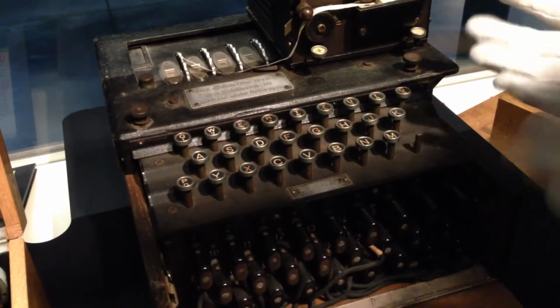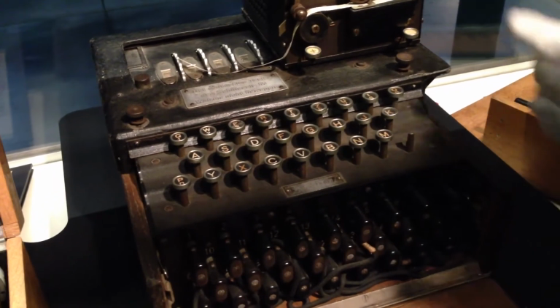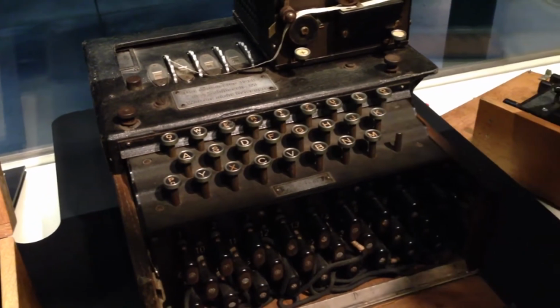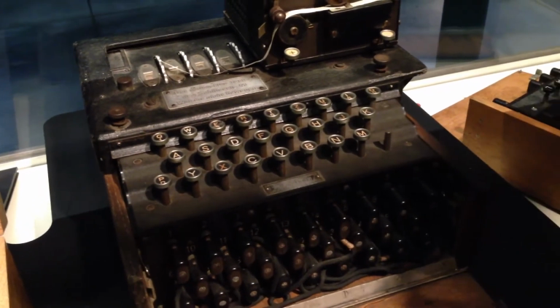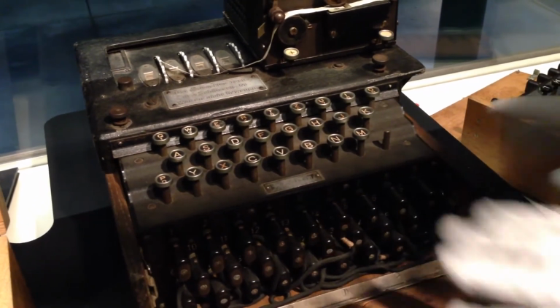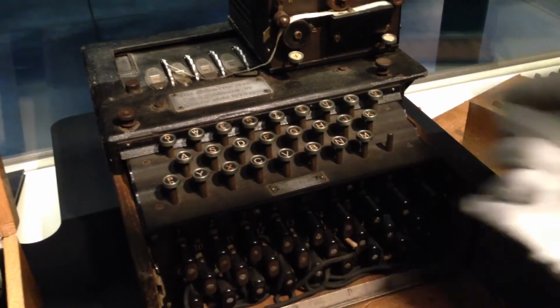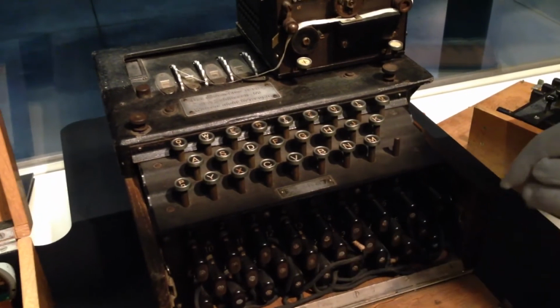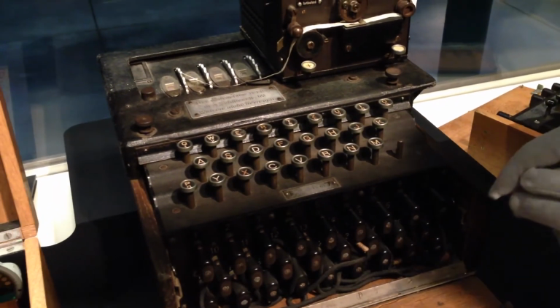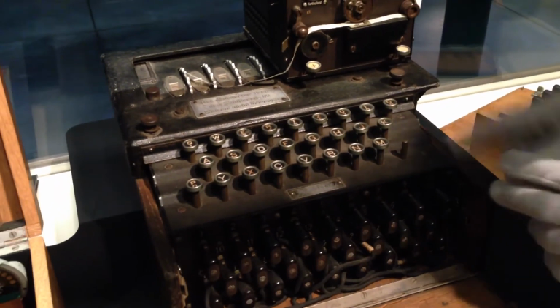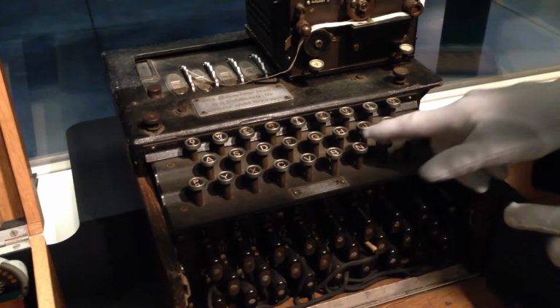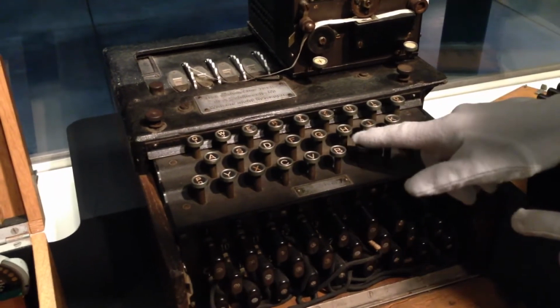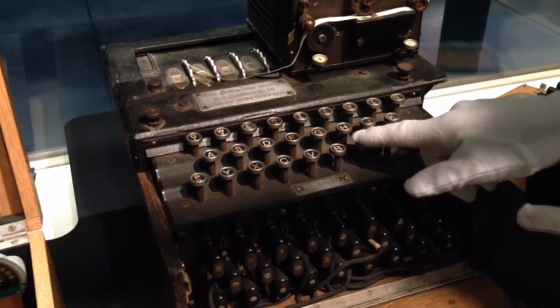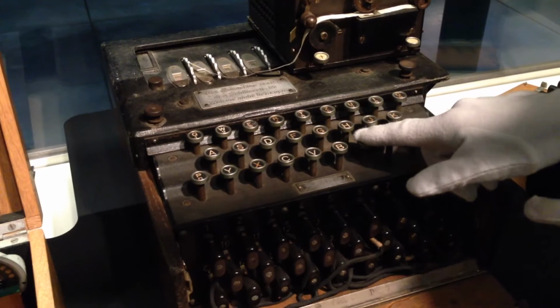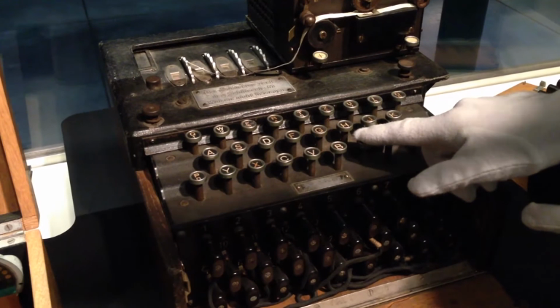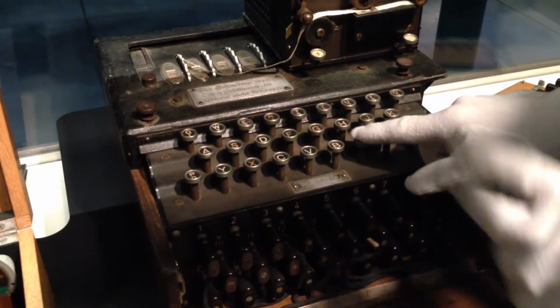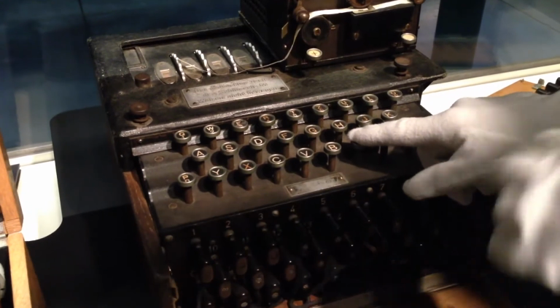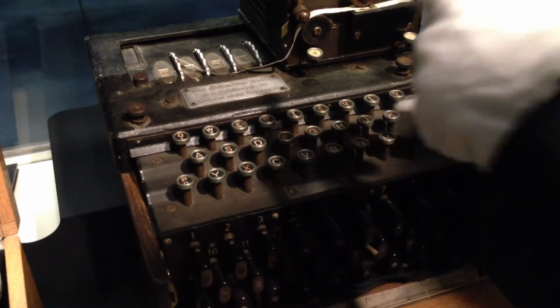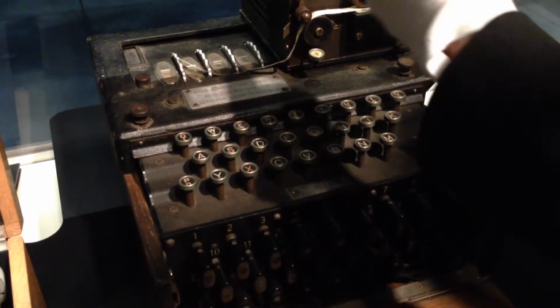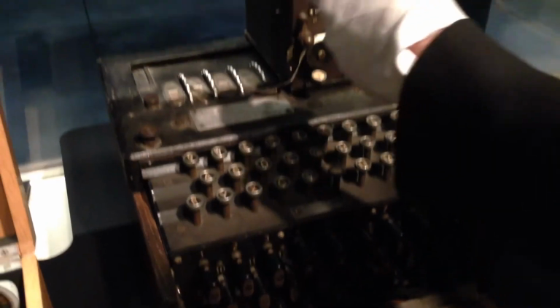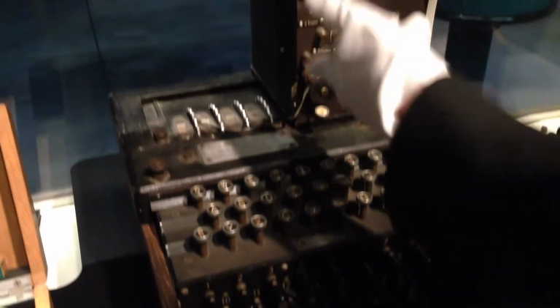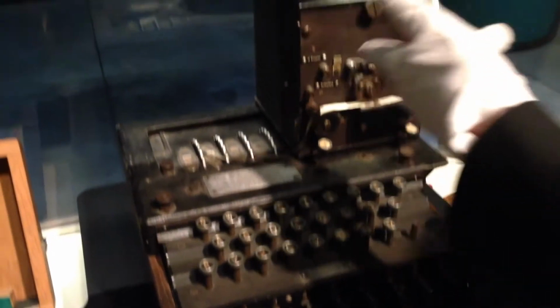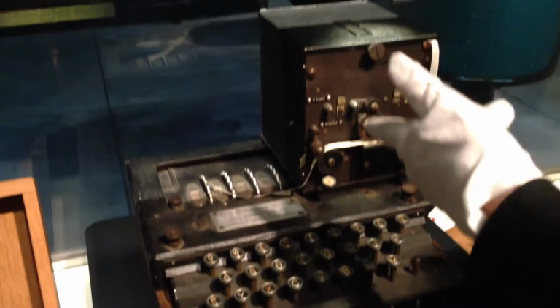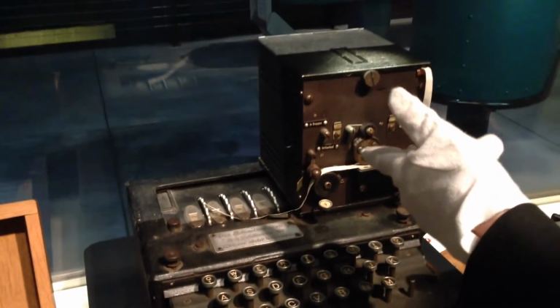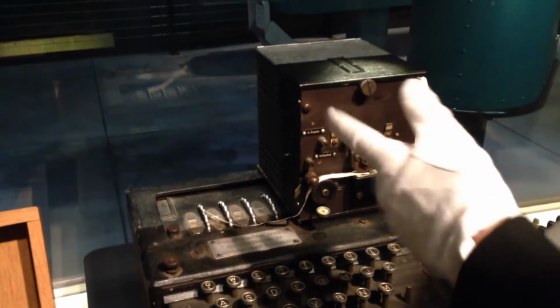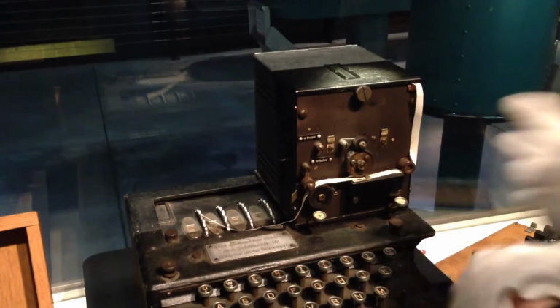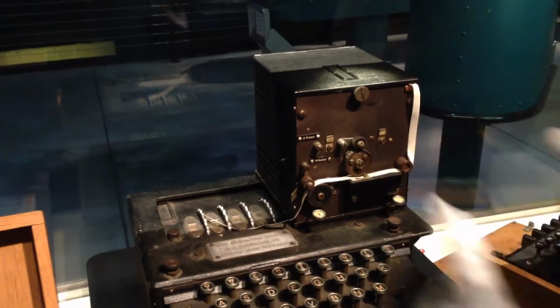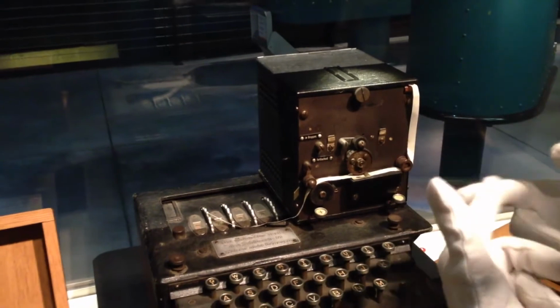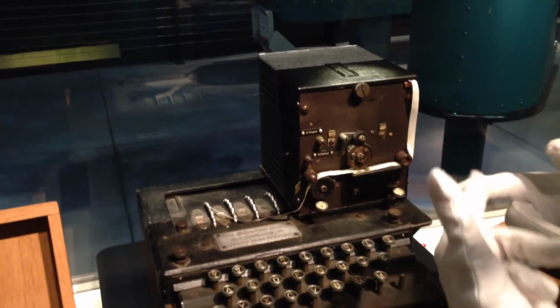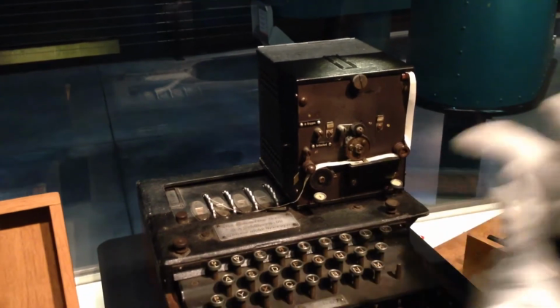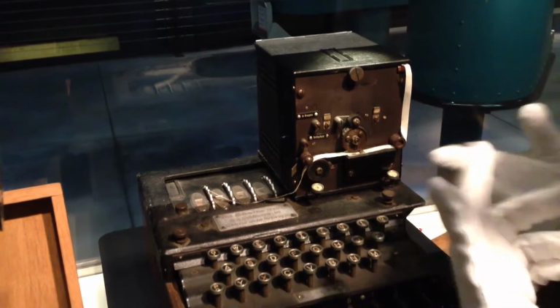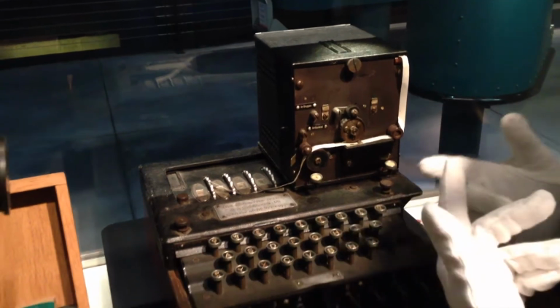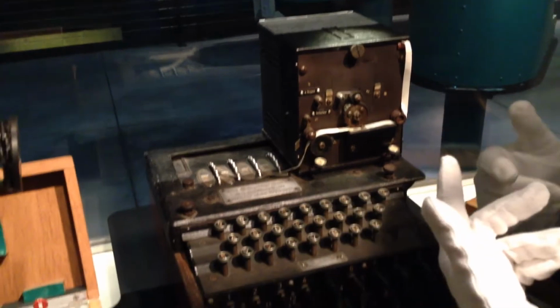So if I was typing a code and I typed N, it would give it a value. But if I typed N again, it might have a different value.